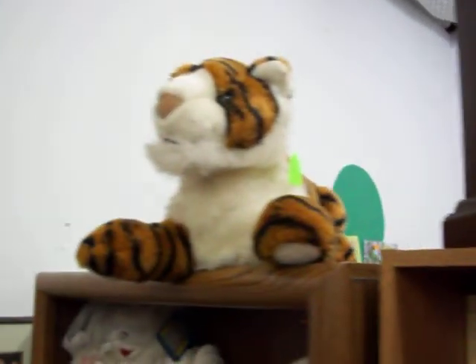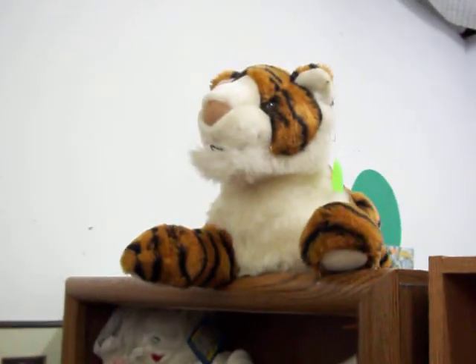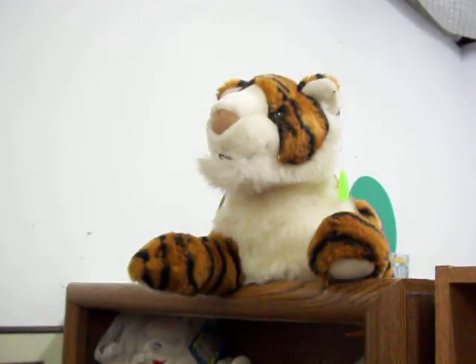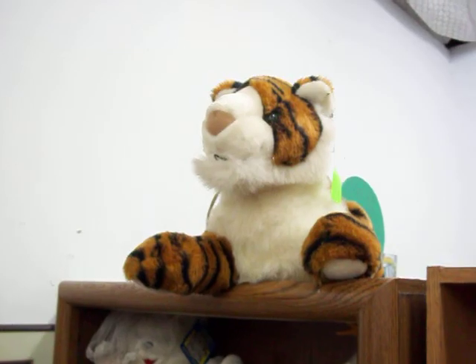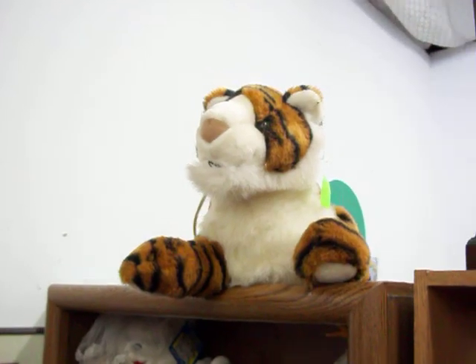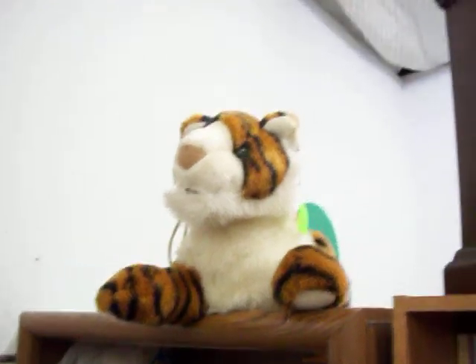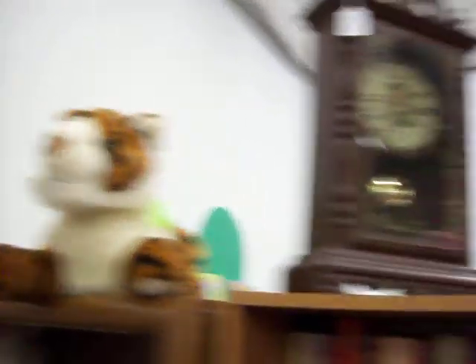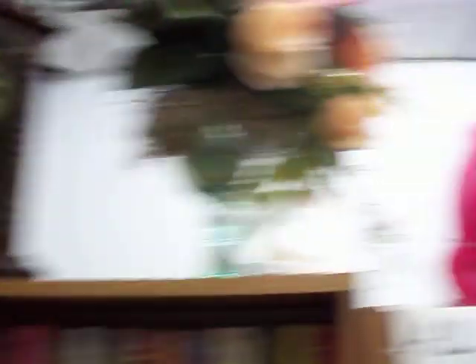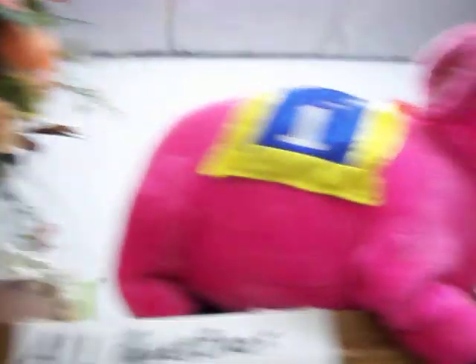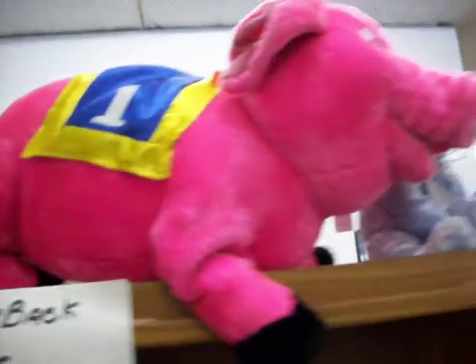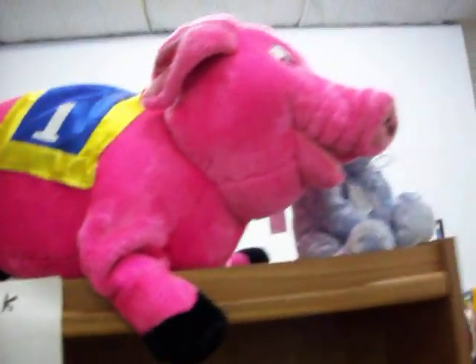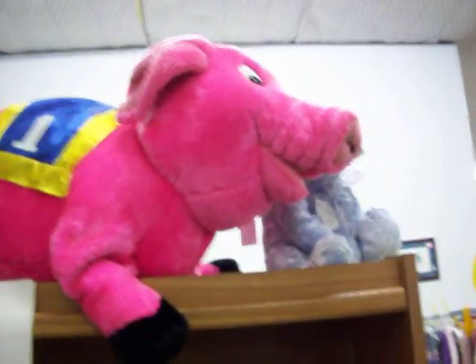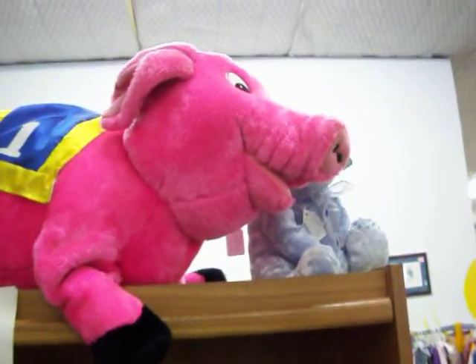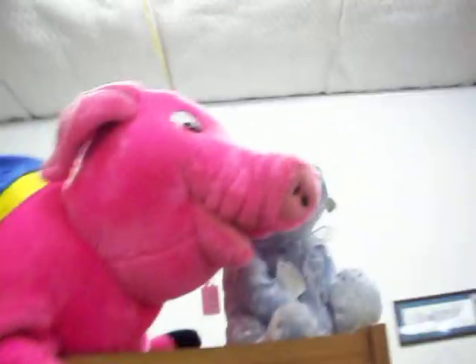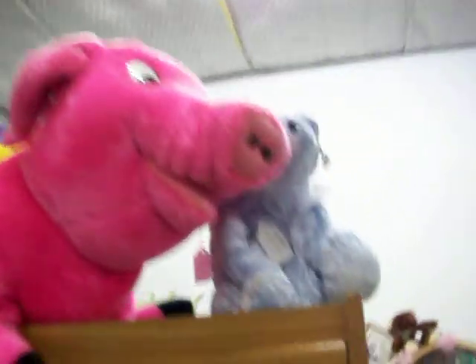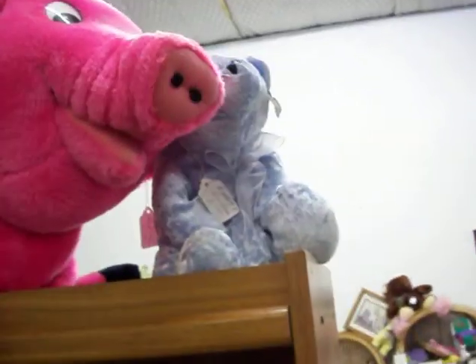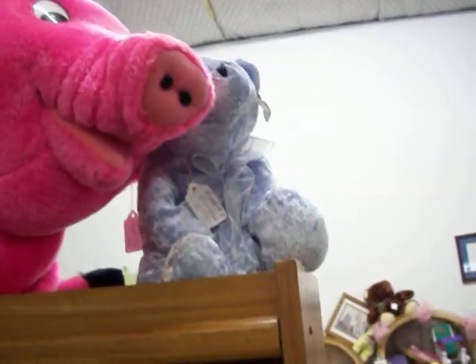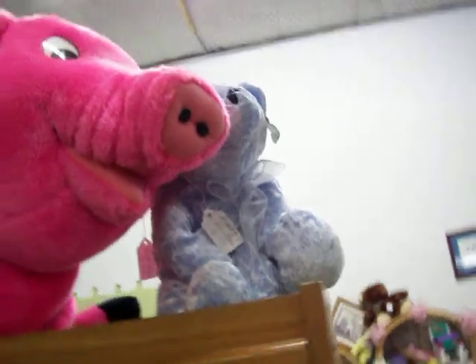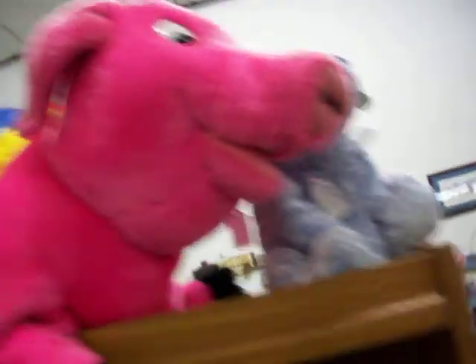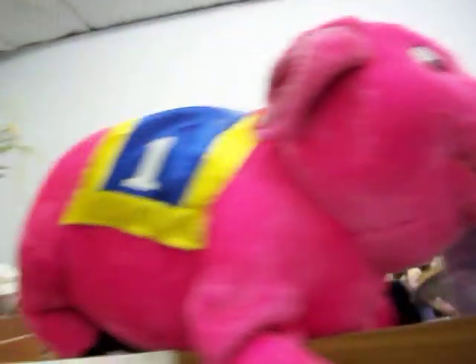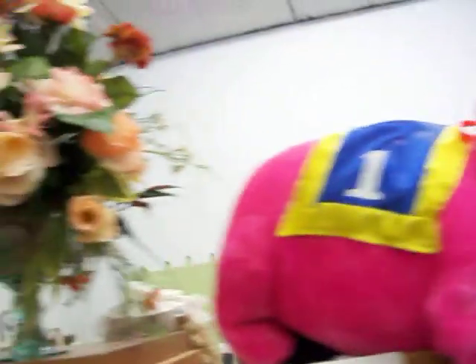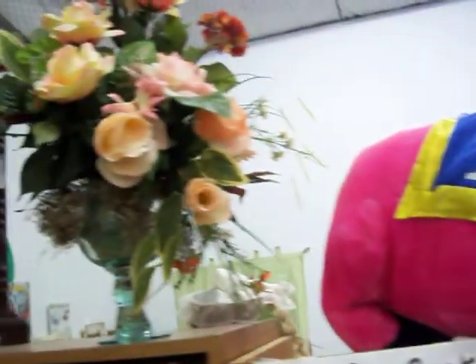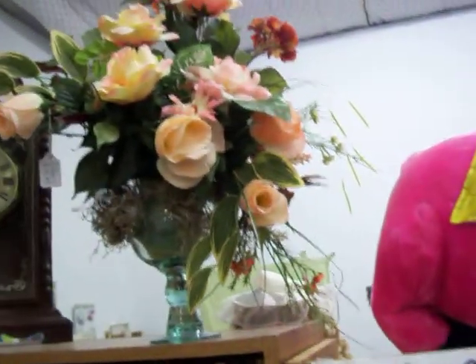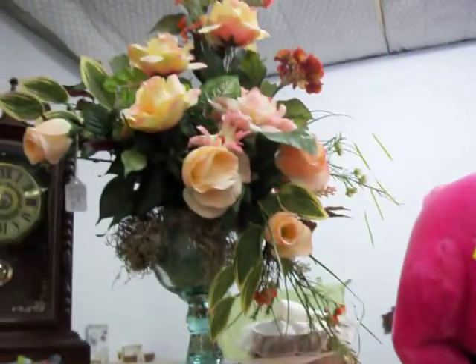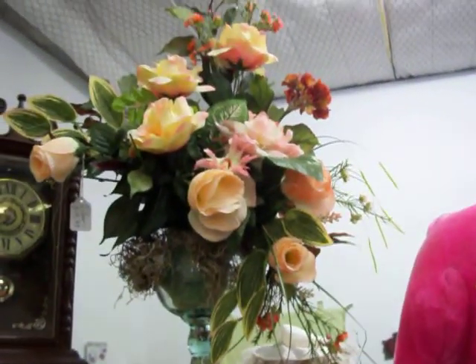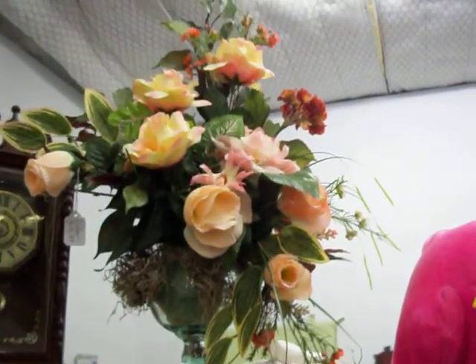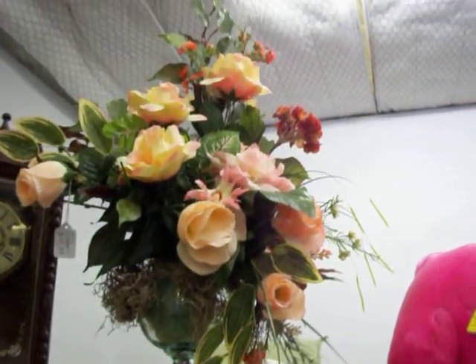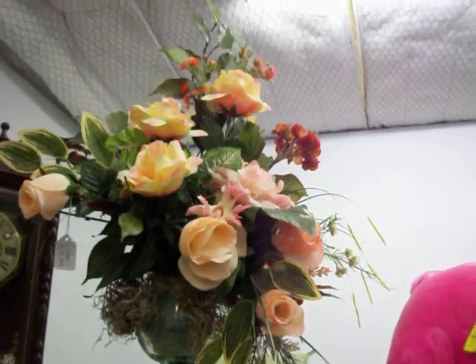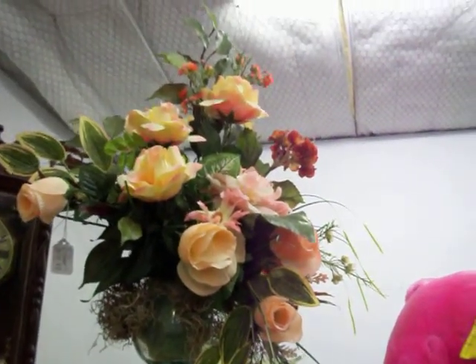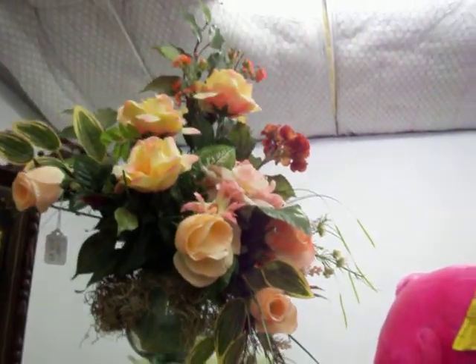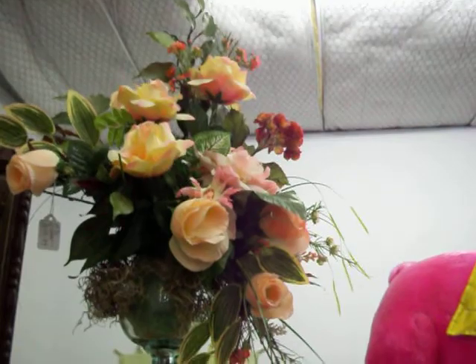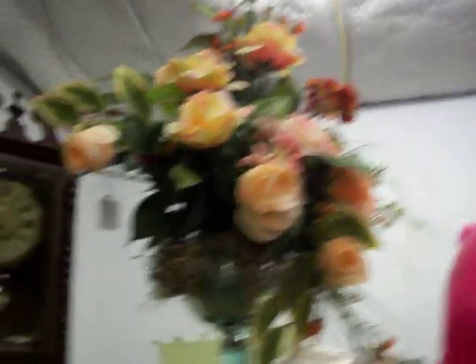Got a couple of big stuffed animals like that tiger and this pink pig, and a little blue bear over there as well. There's a really pretty flower arrangement for $14.99.